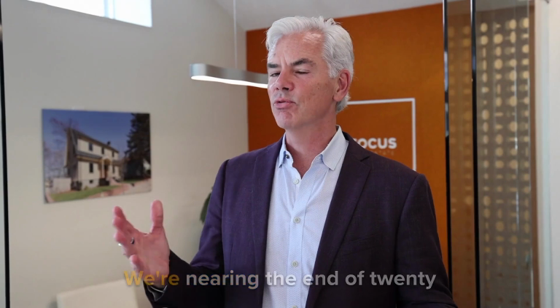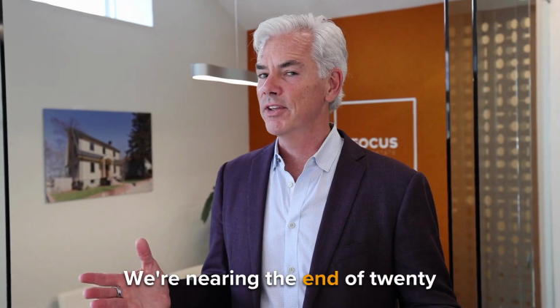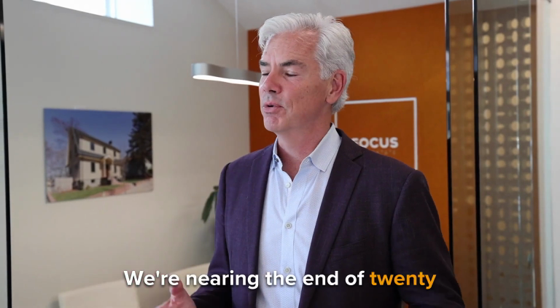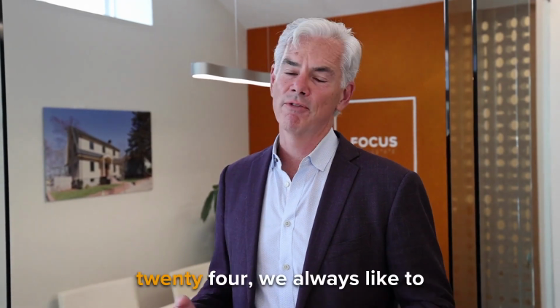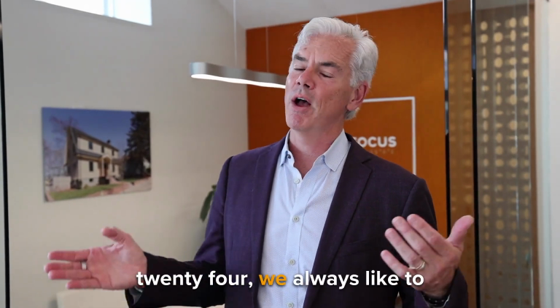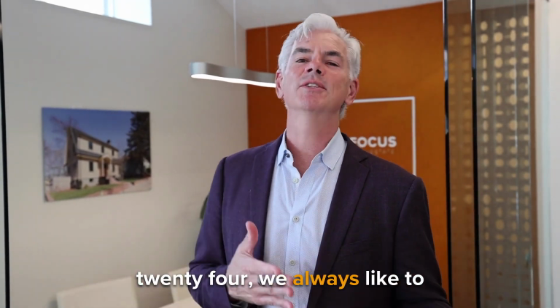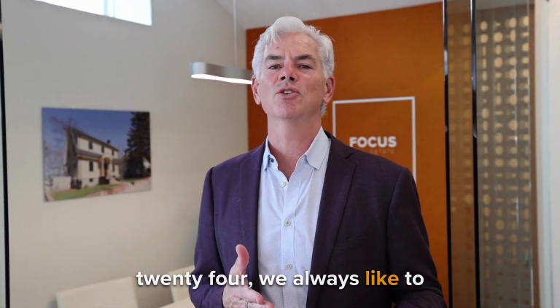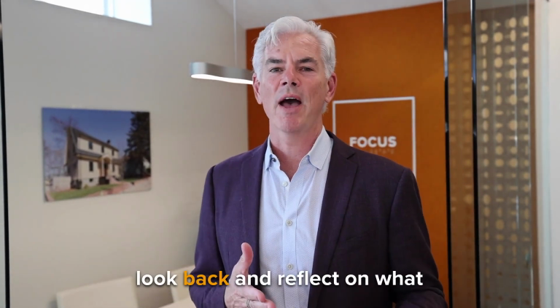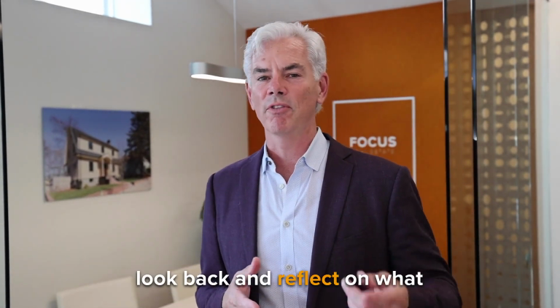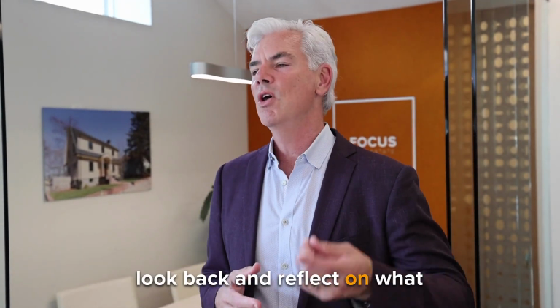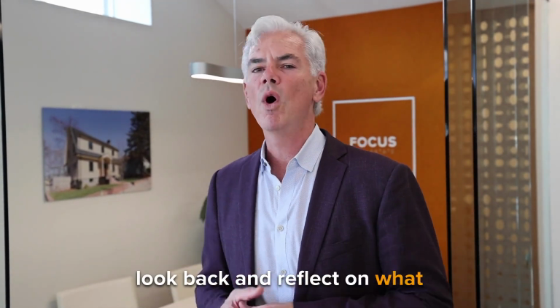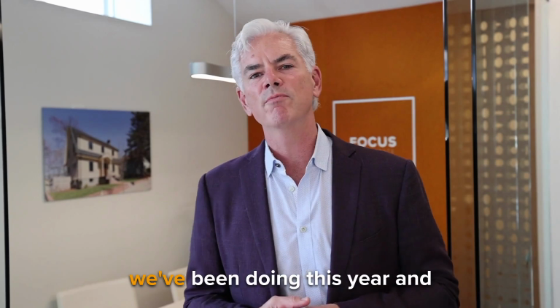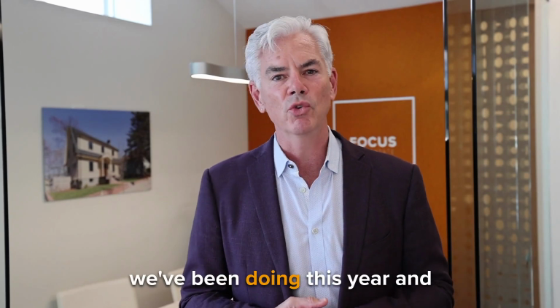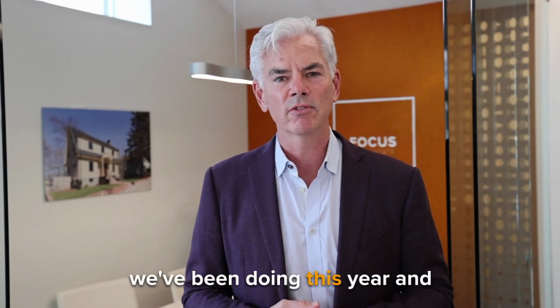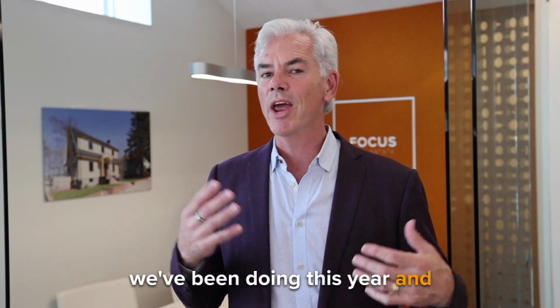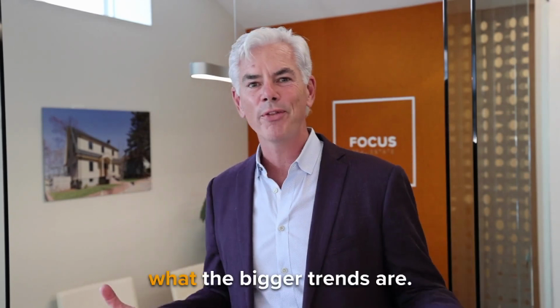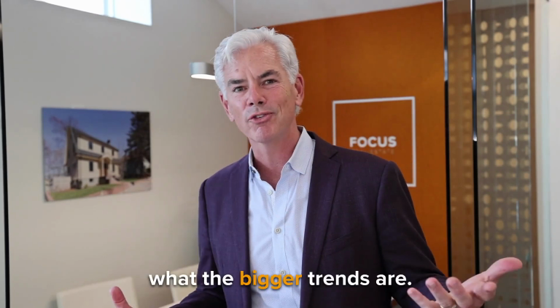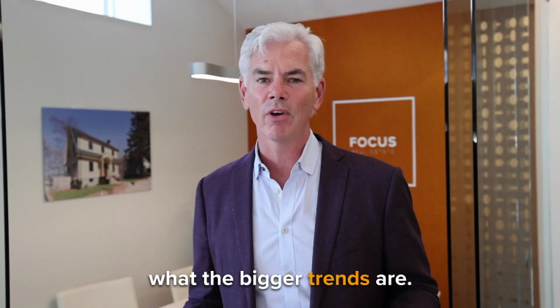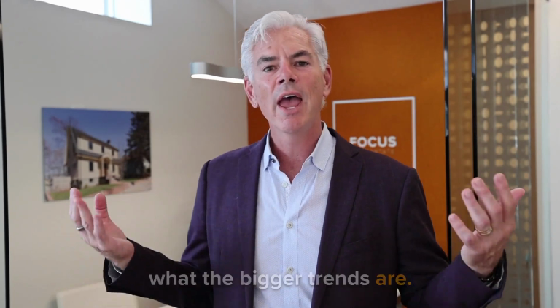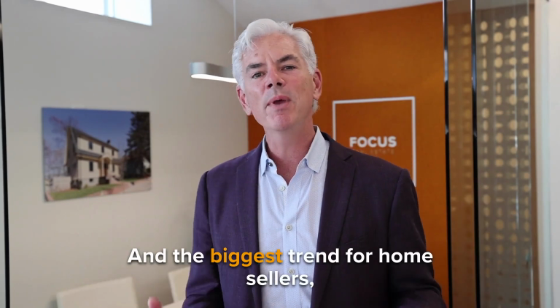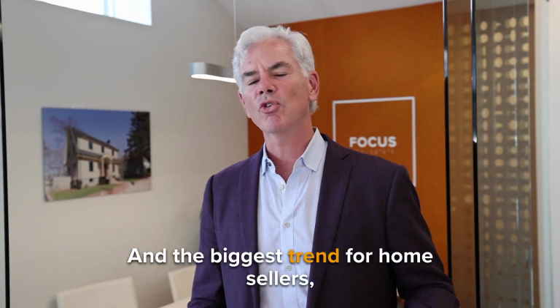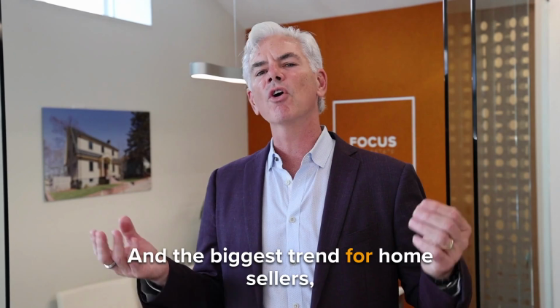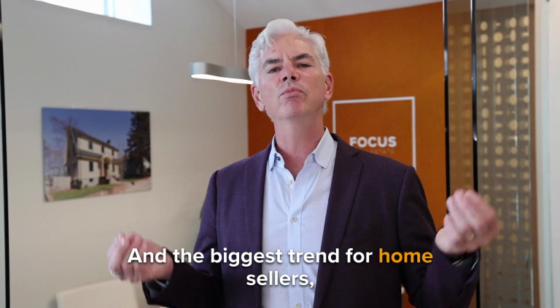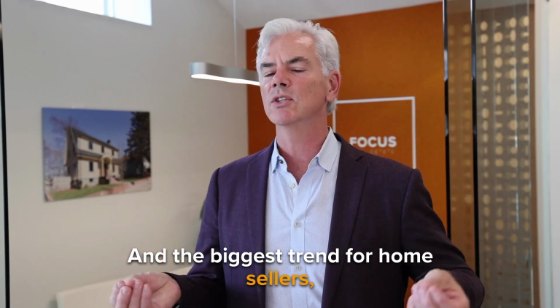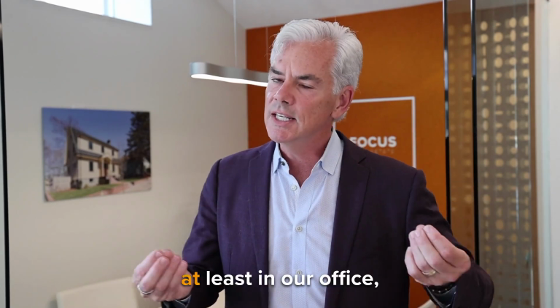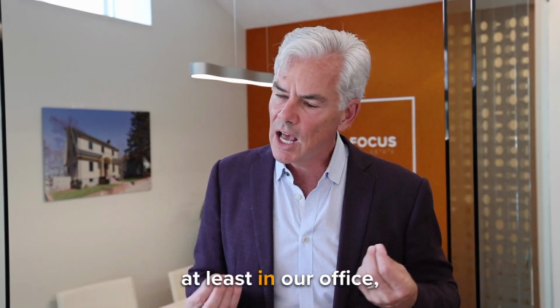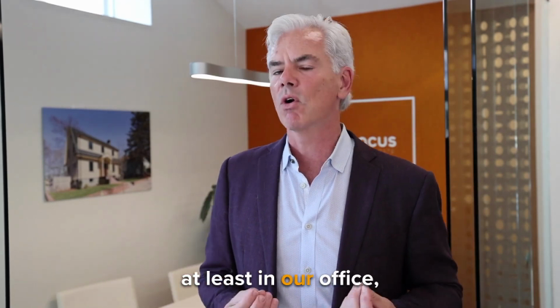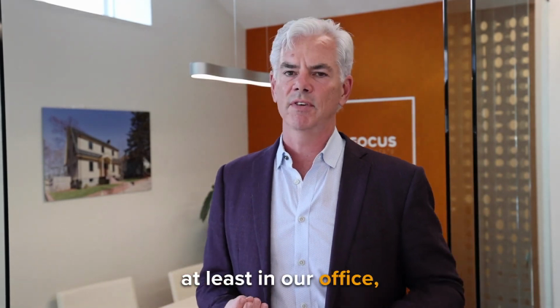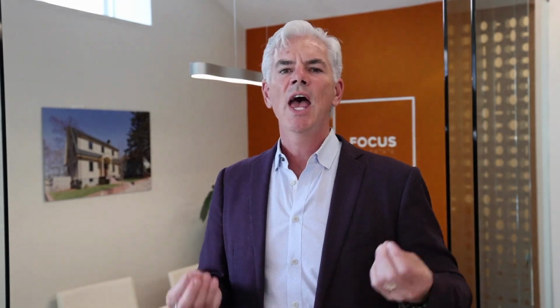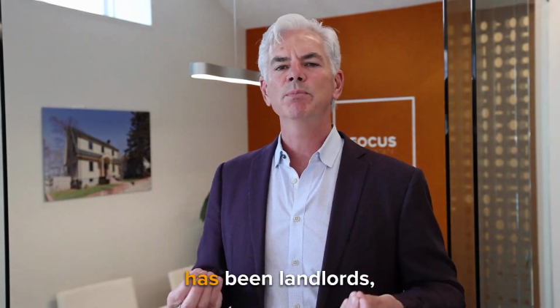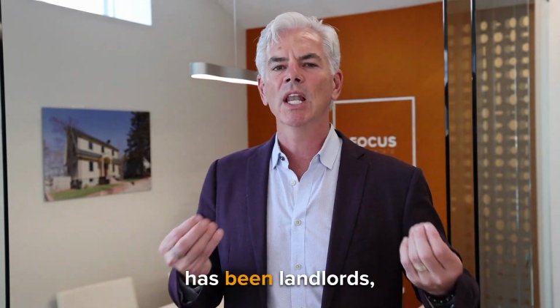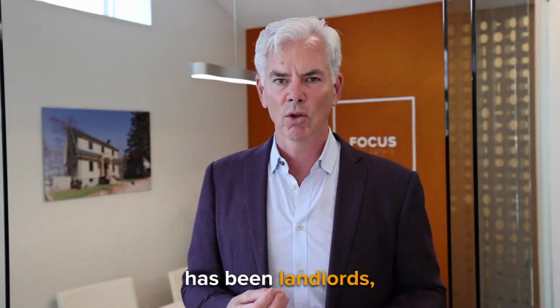As we're nearing the end of 2024, we always like to look back and reflect on what we've been doing this year and what the bigger trends are. And the biggest trend for home sellers, at least in our office, has been landlords.